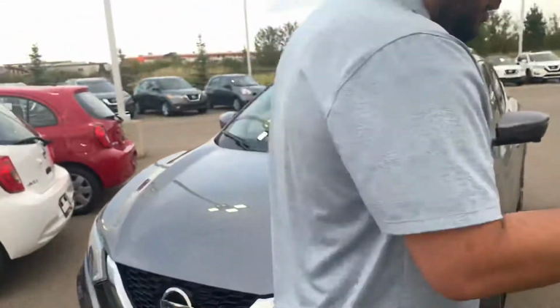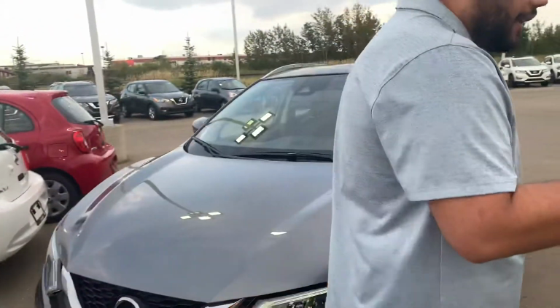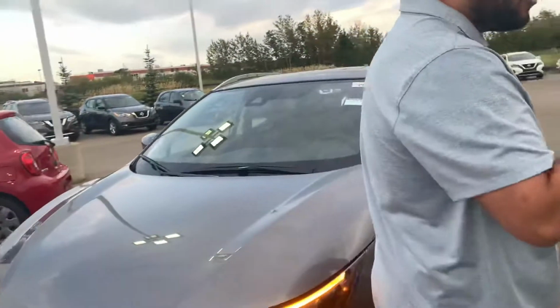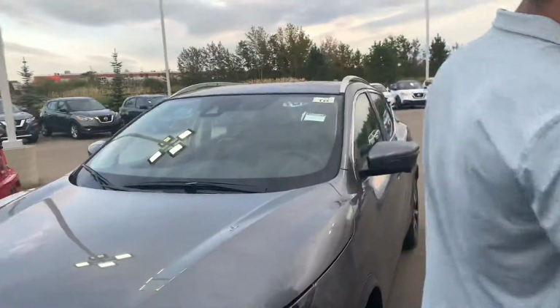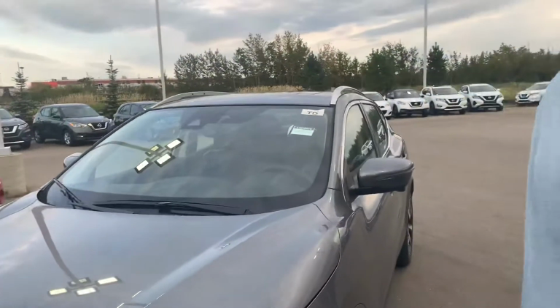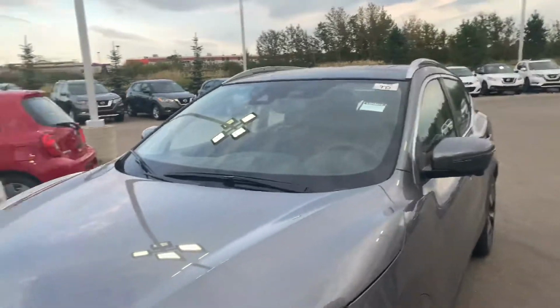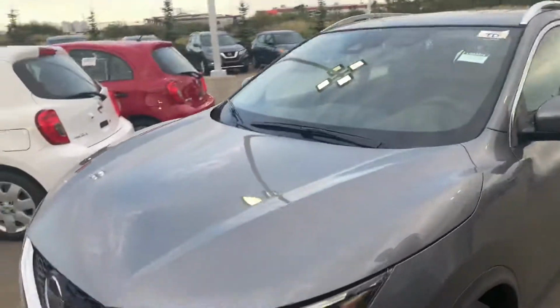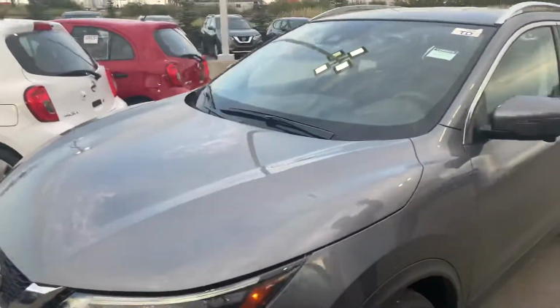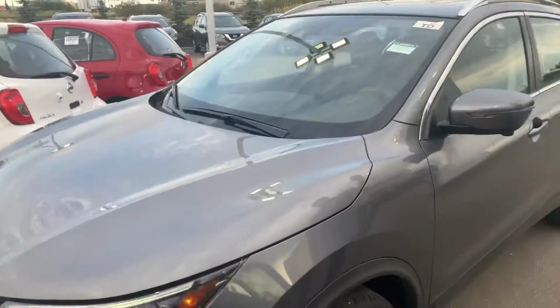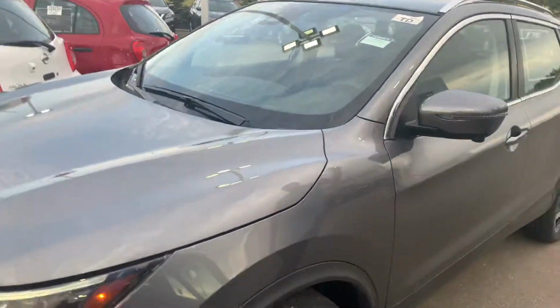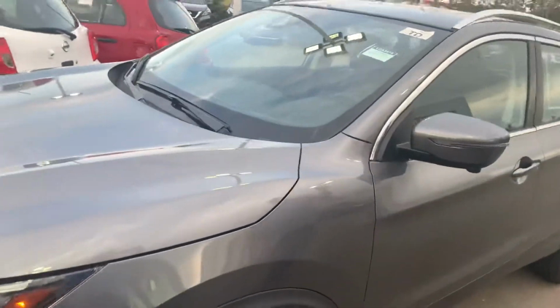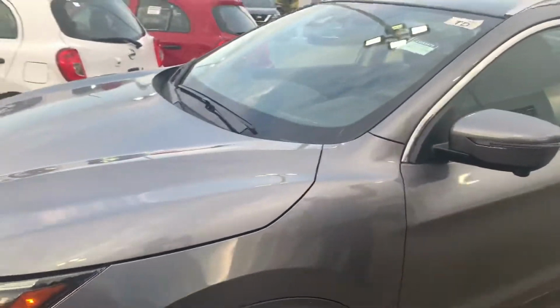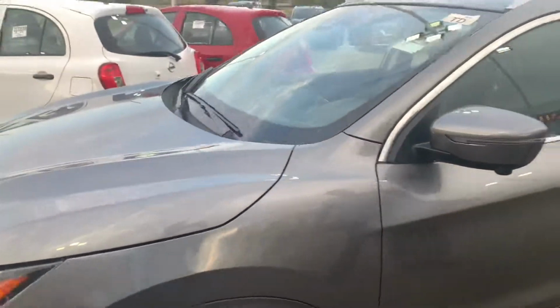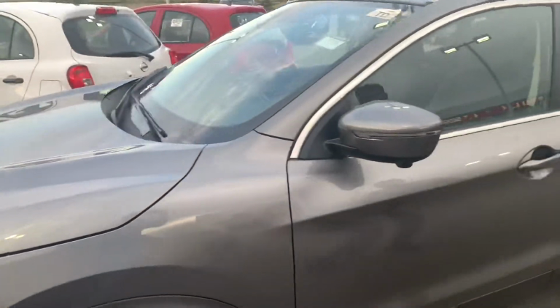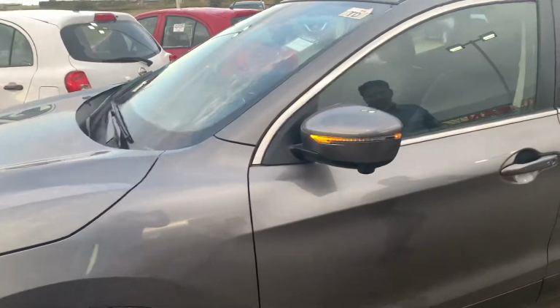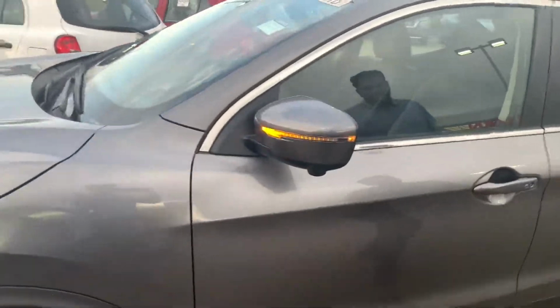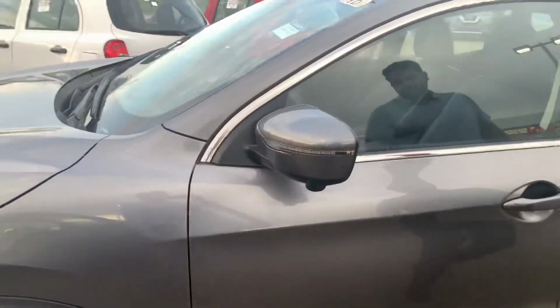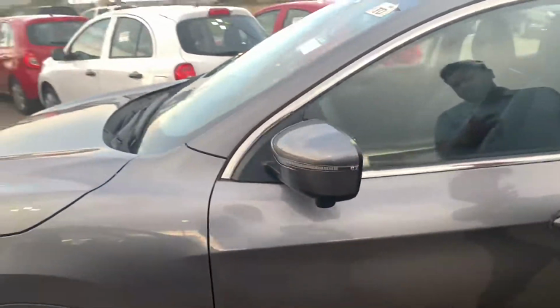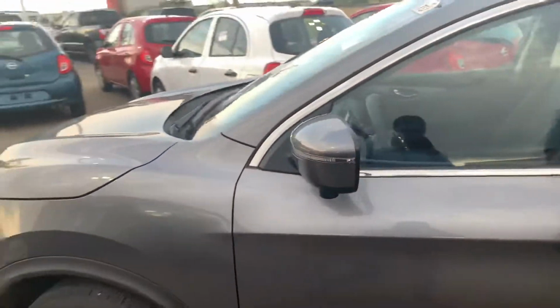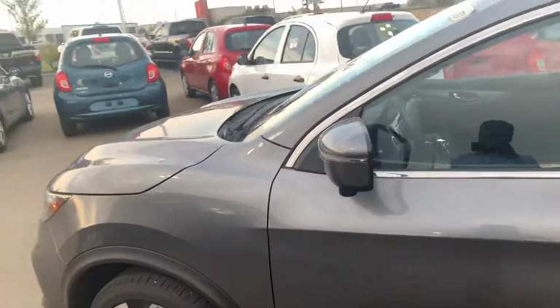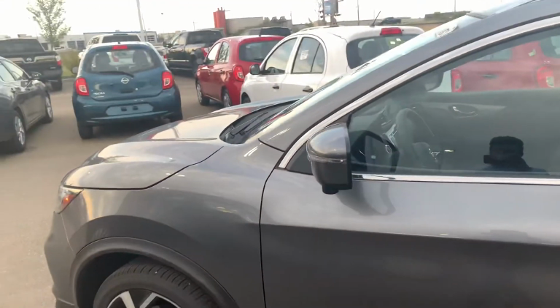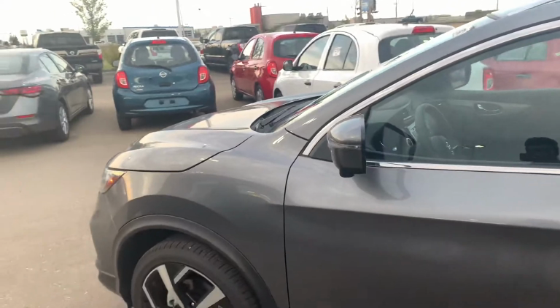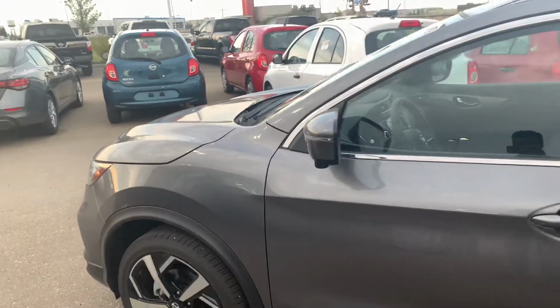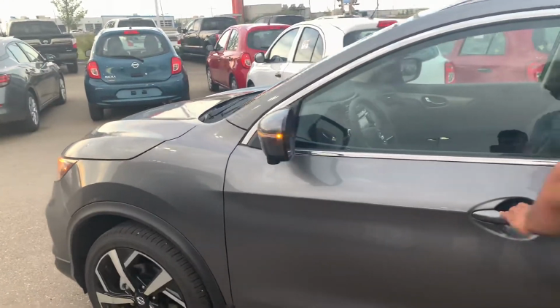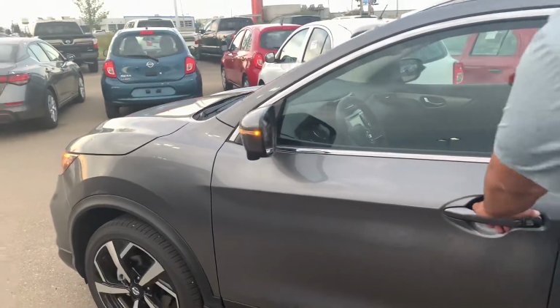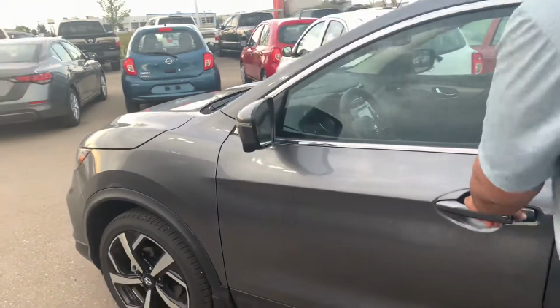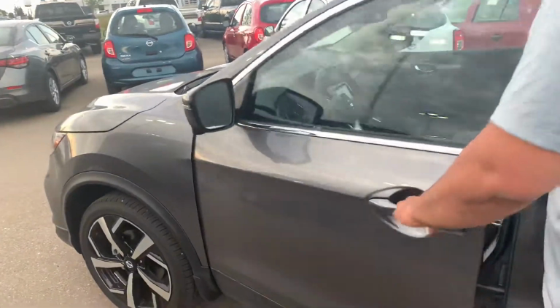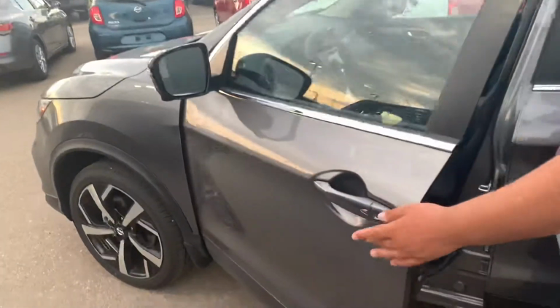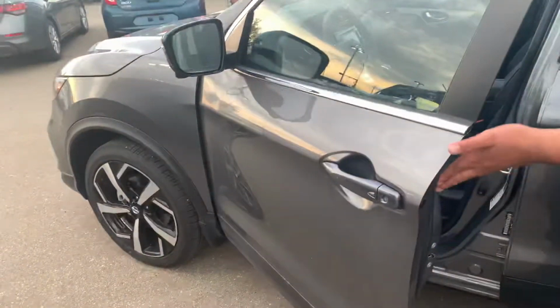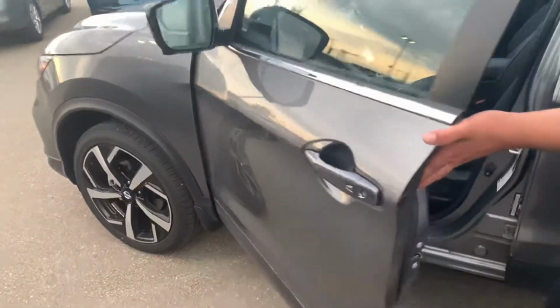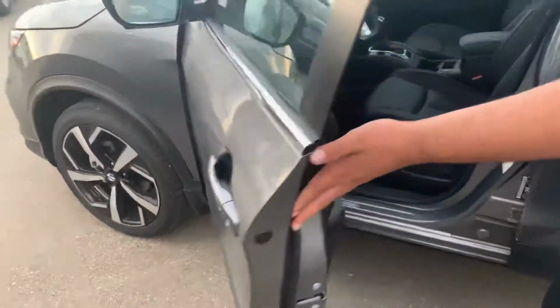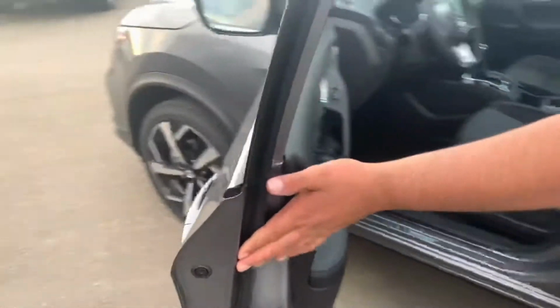You are going to get a remote starter installed with this vehicle already. Press the lock button, hold the power button for about 10 seconds and the car starts right up. Intelligent entry as well — press that button once and it unlocks the door.